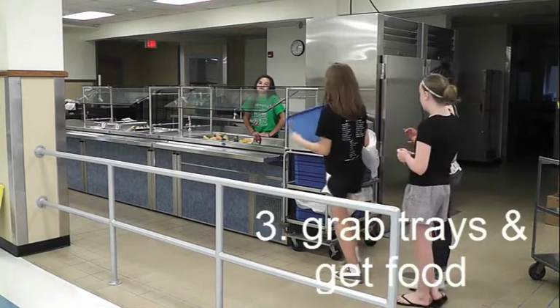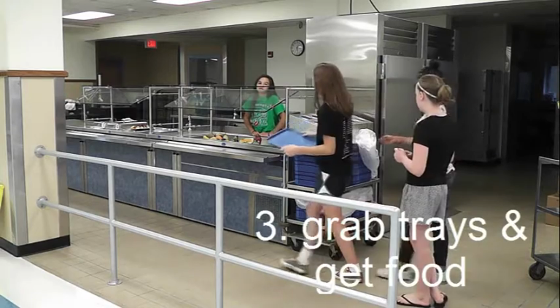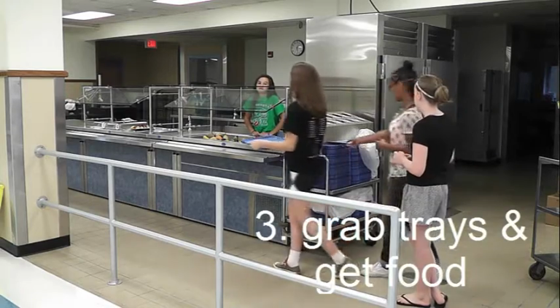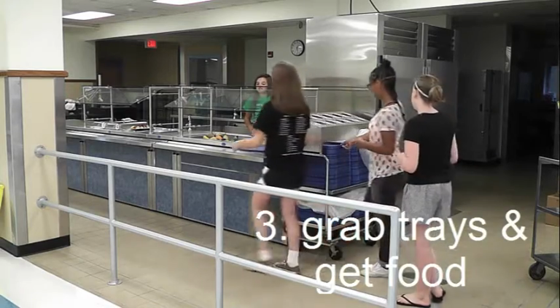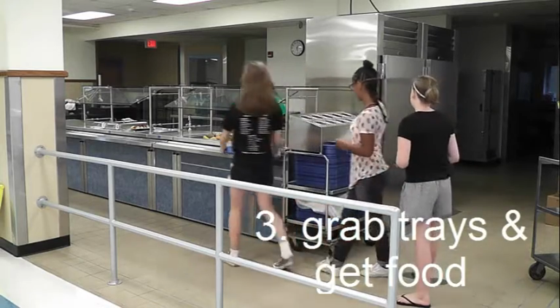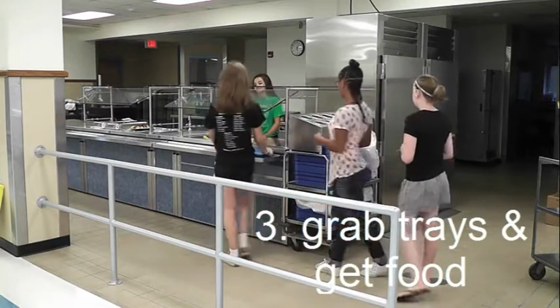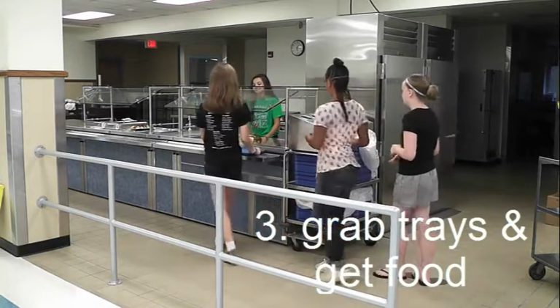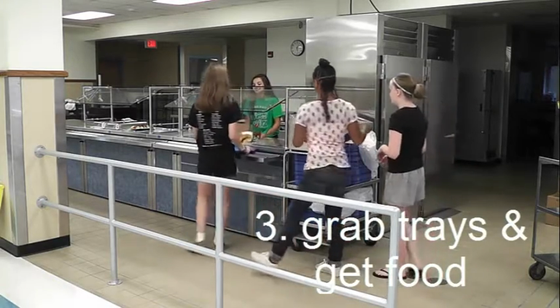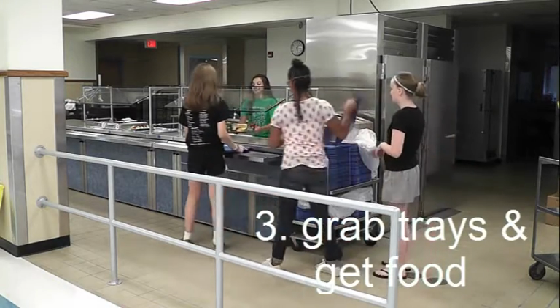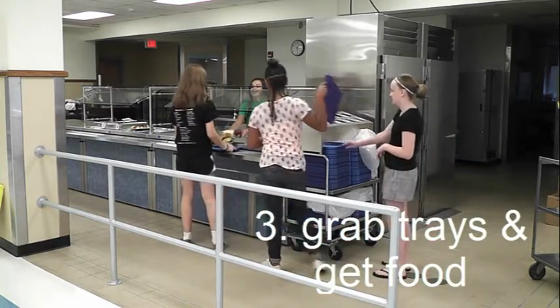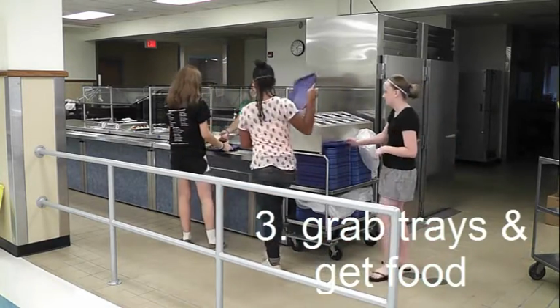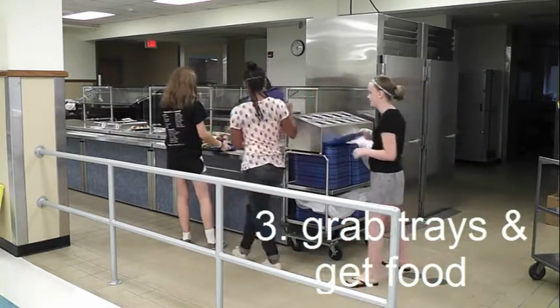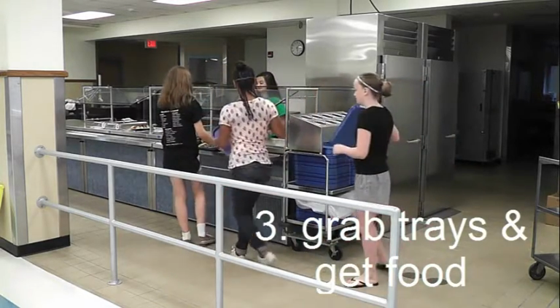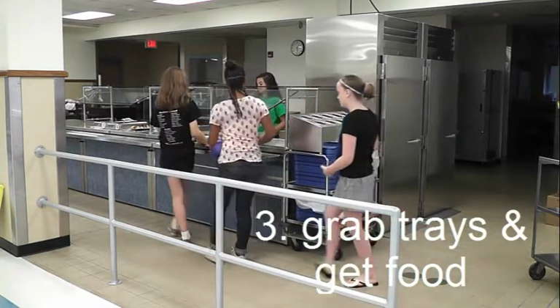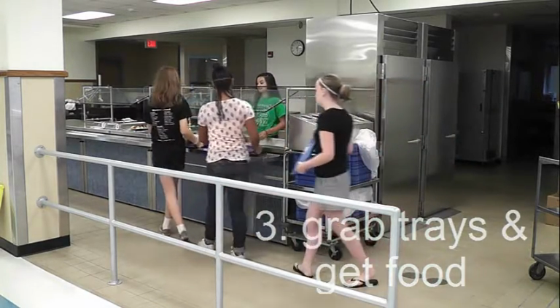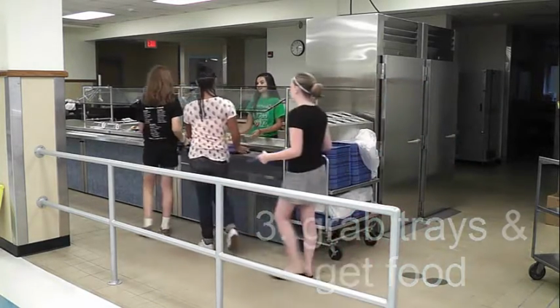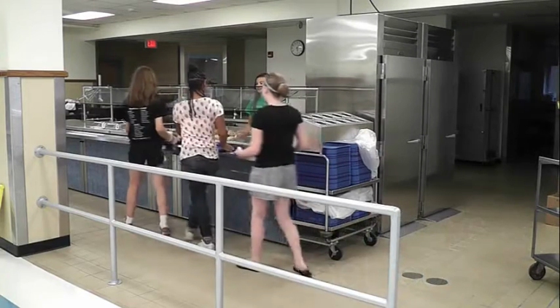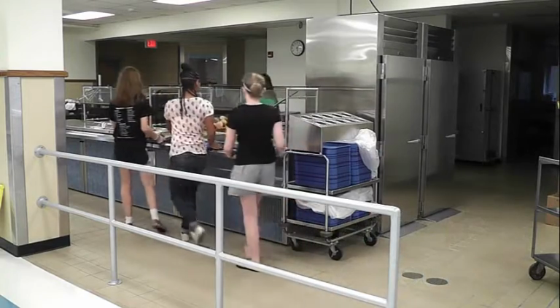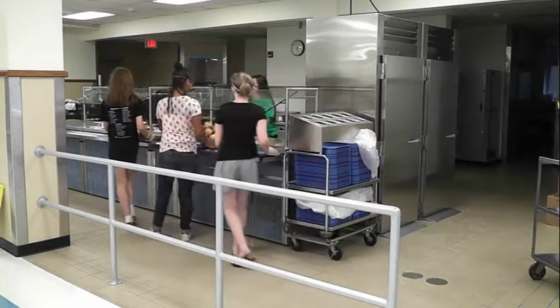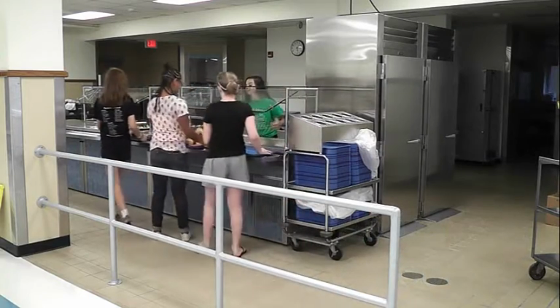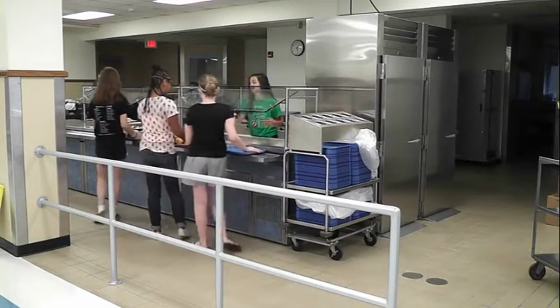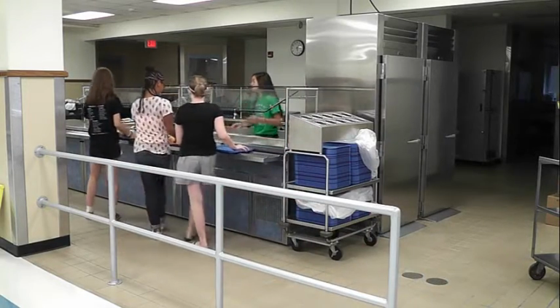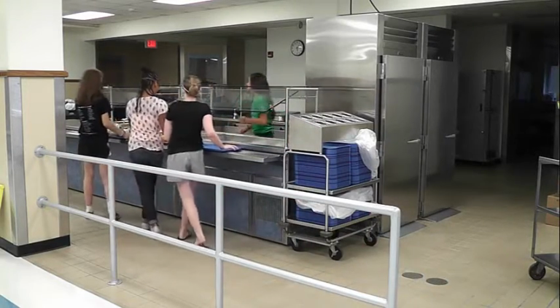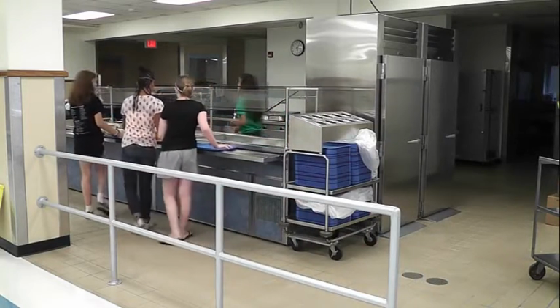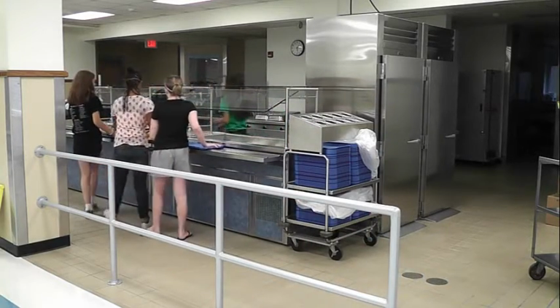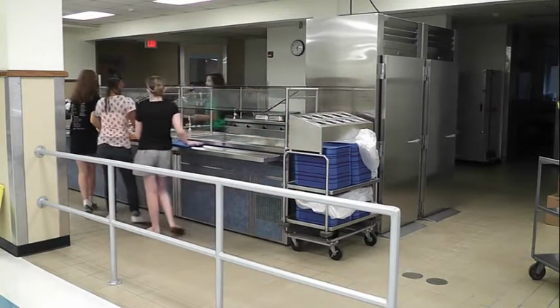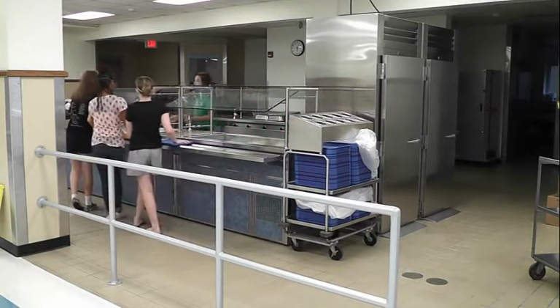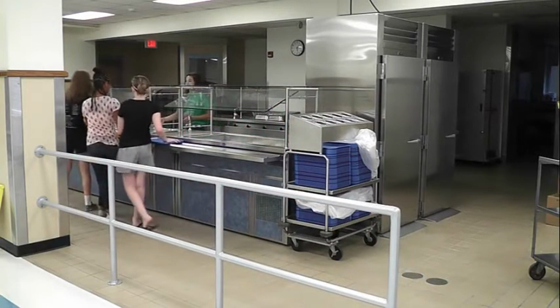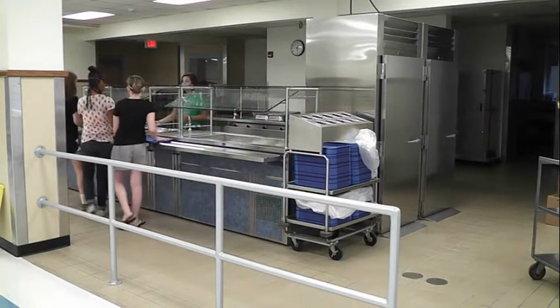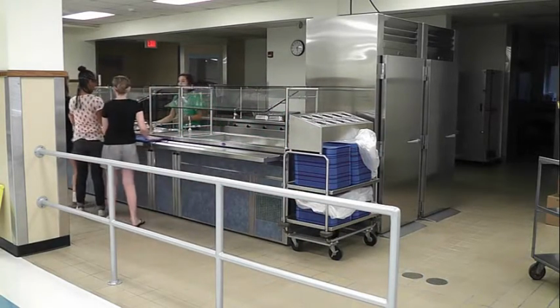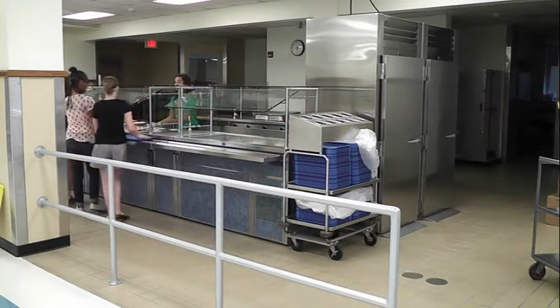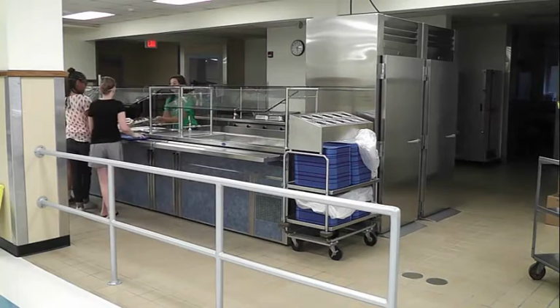The next step is to get trays and get food. You can get one entree and three sides. If you don't like the entrees, you can get a salad or sandwich to replace them. Any additional food will cost extra.